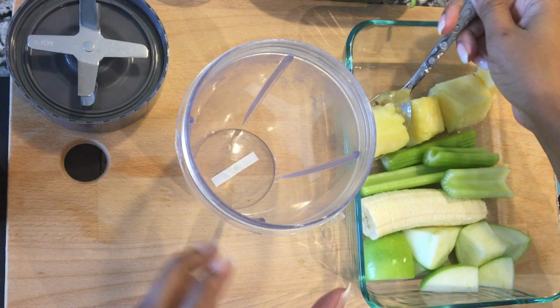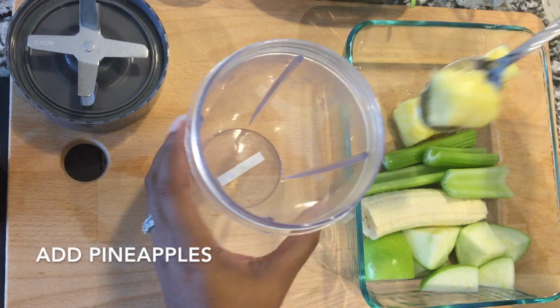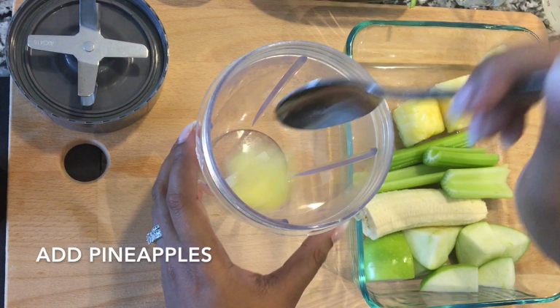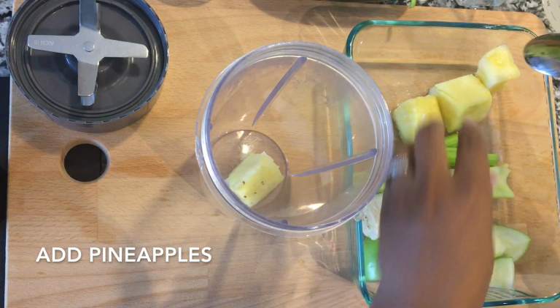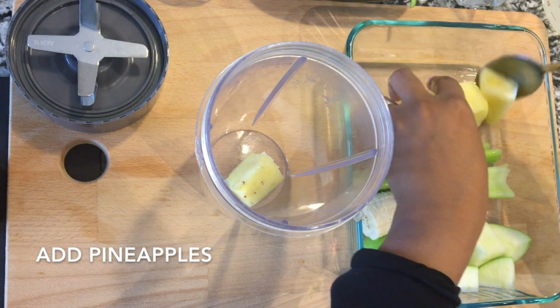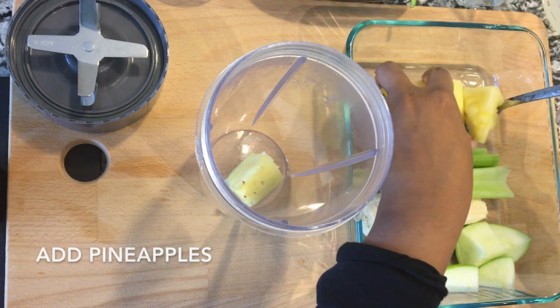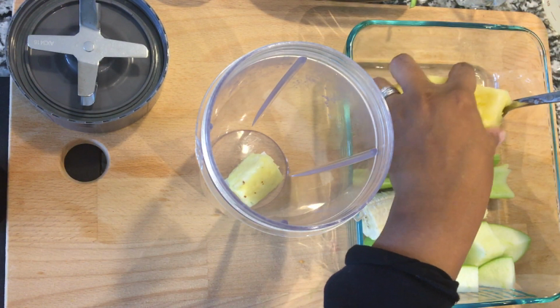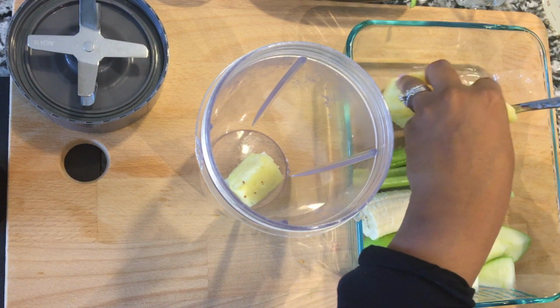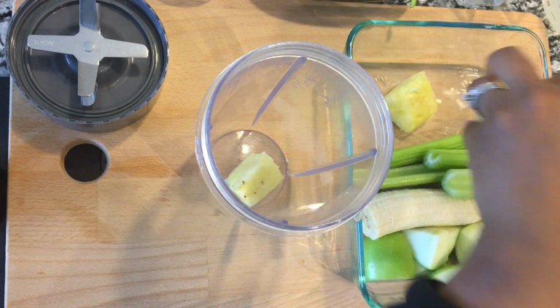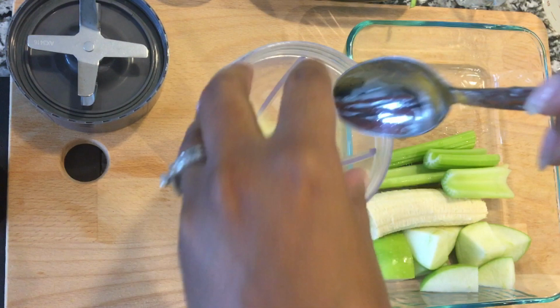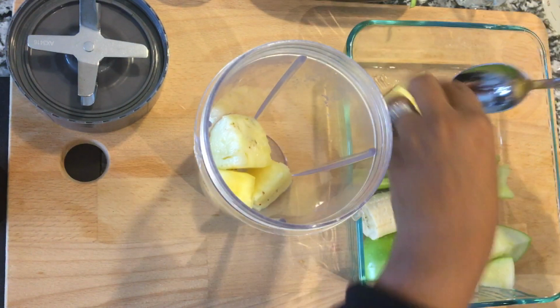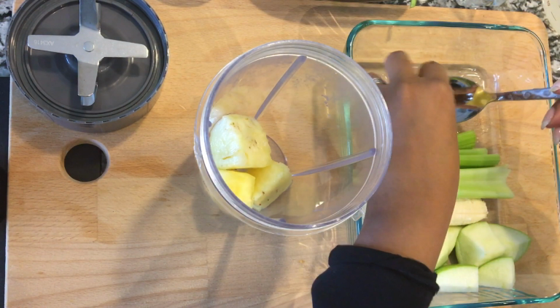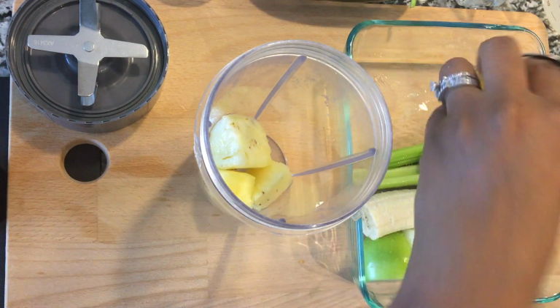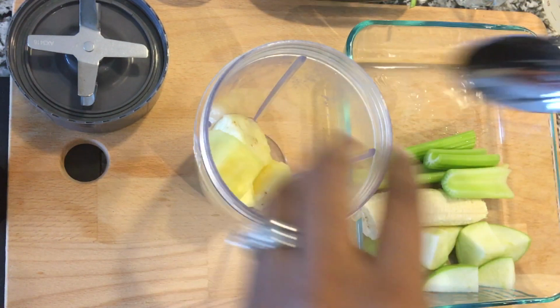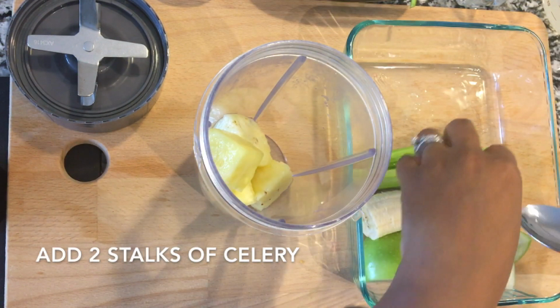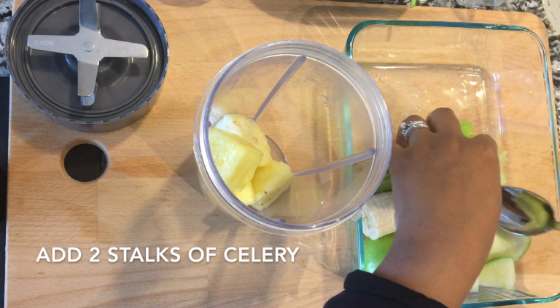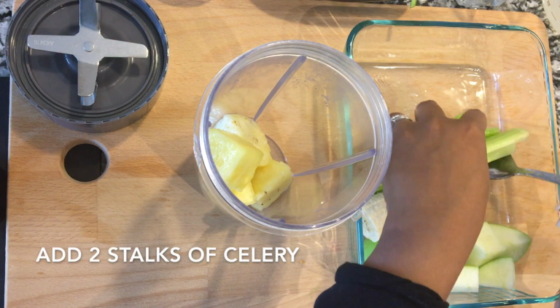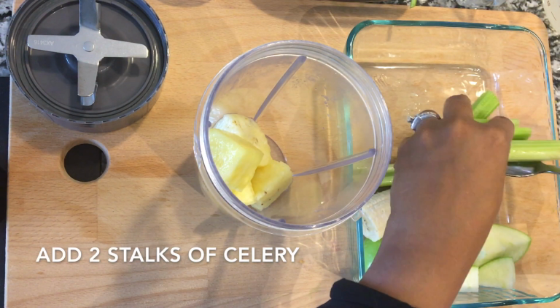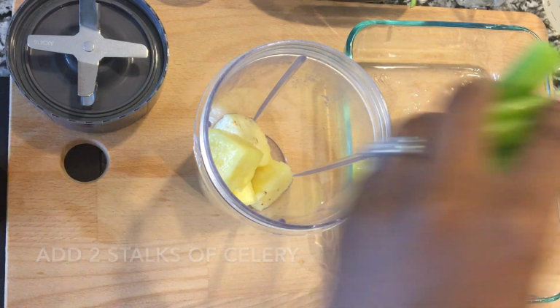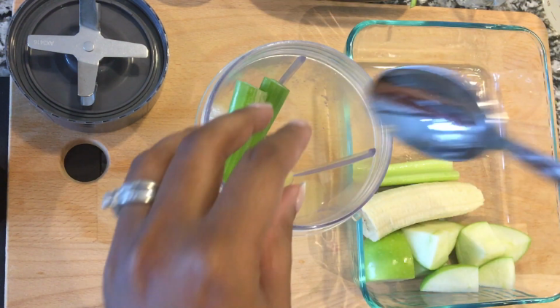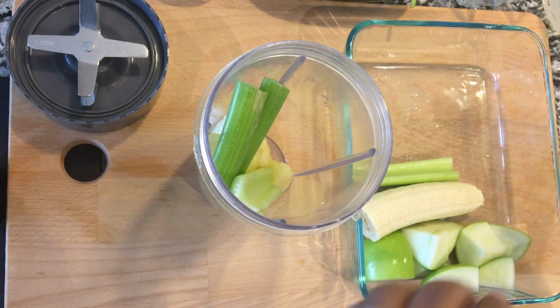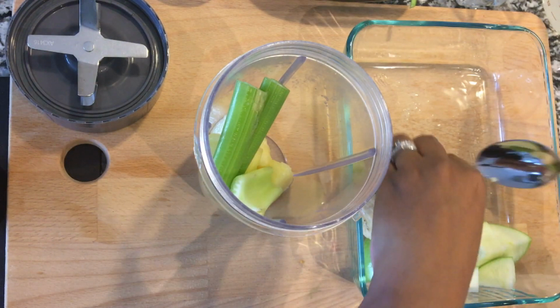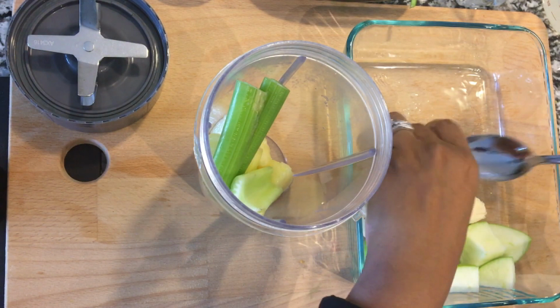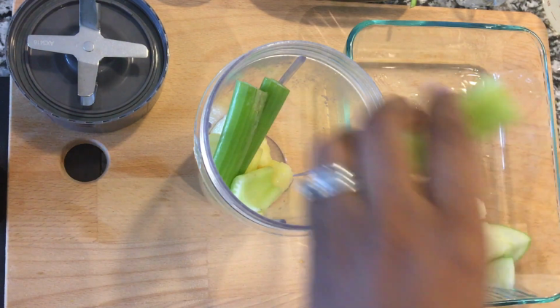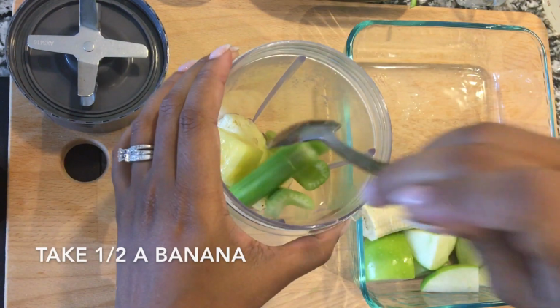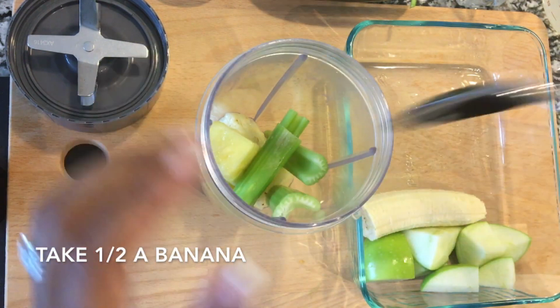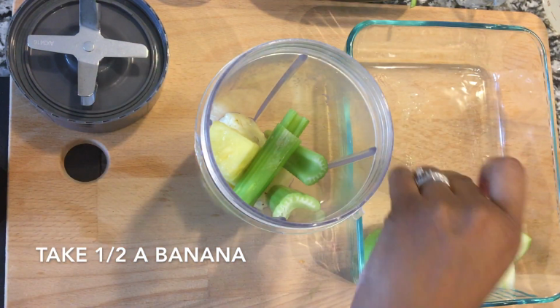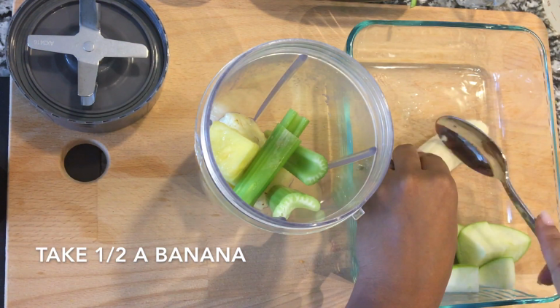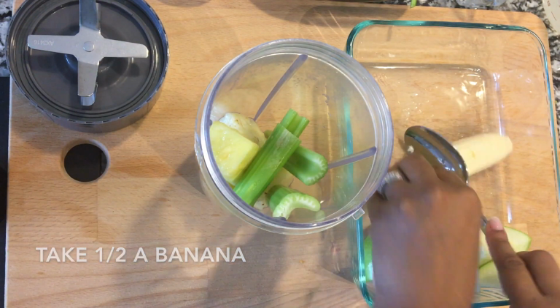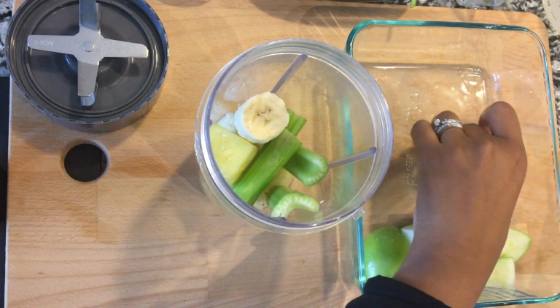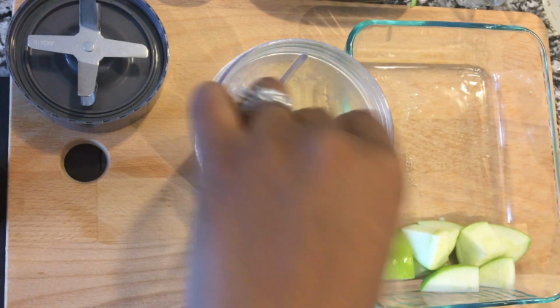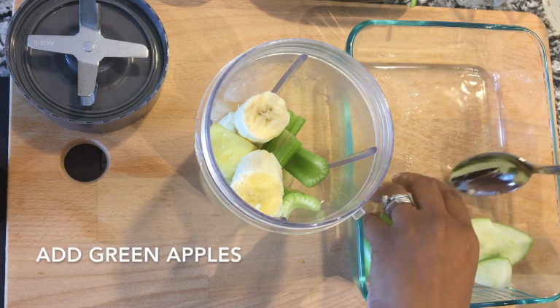The first thing I'm going to take here are some pineapple chunks — you can use fresh or frozen pineapples. Next I plan to add some celery. Believe it or not, you will not taste the celery in the smoothie, but there are a lot of health benefits.